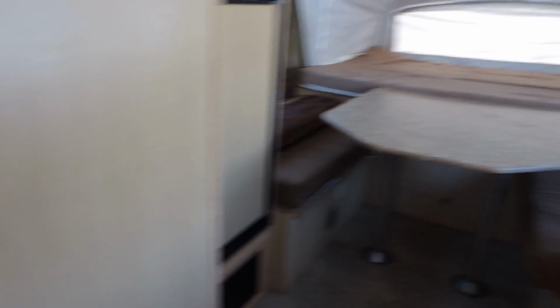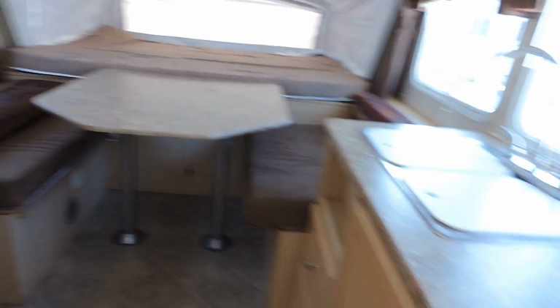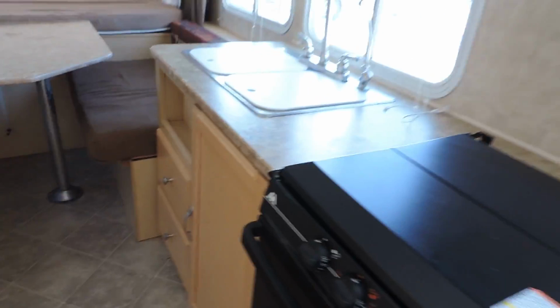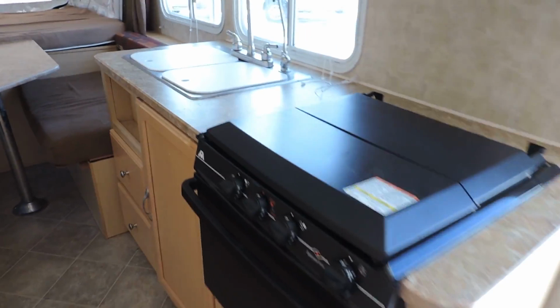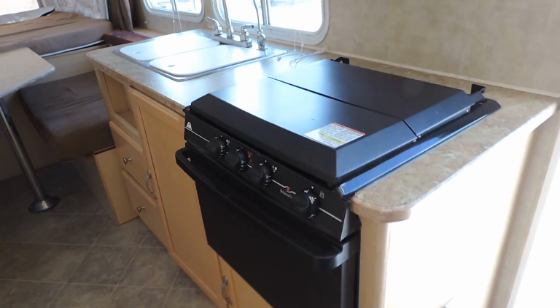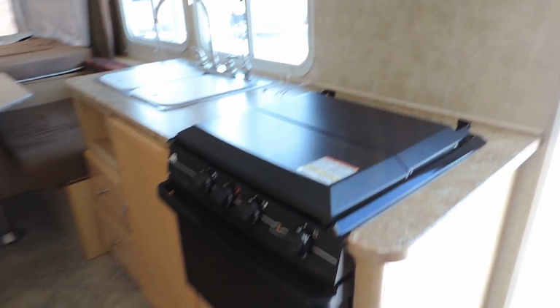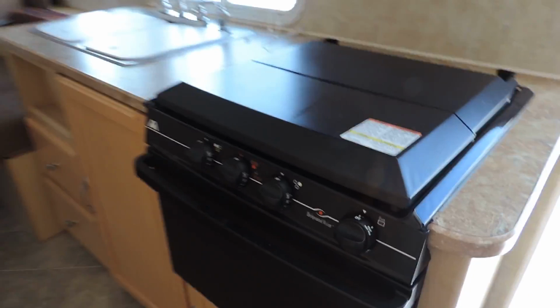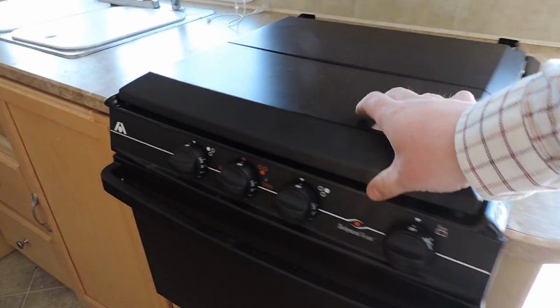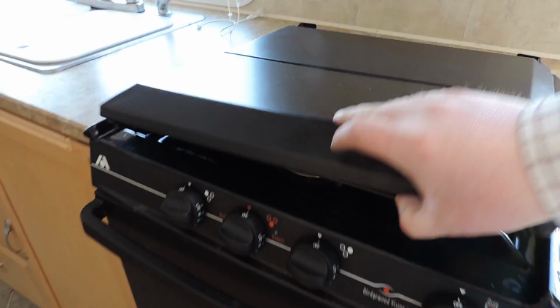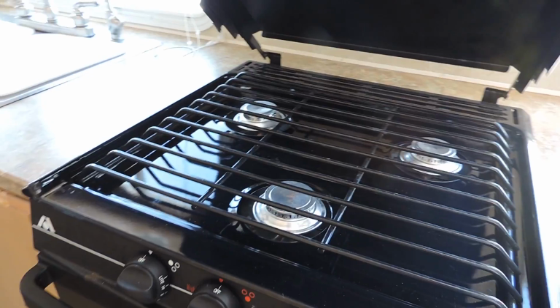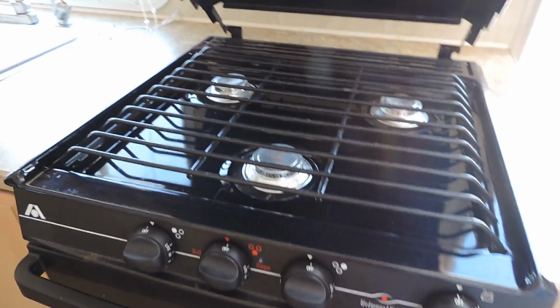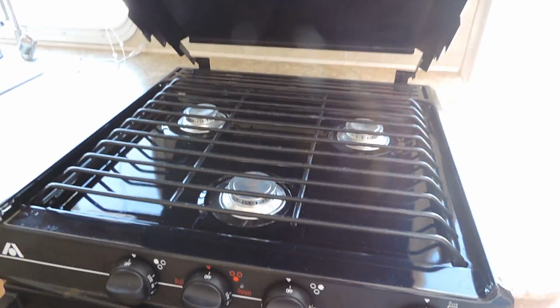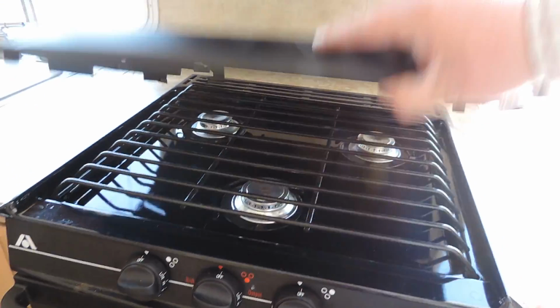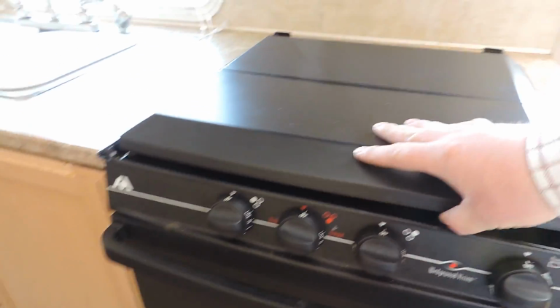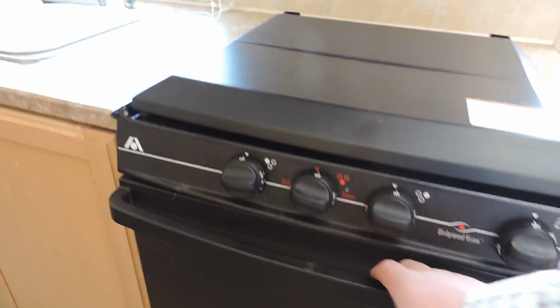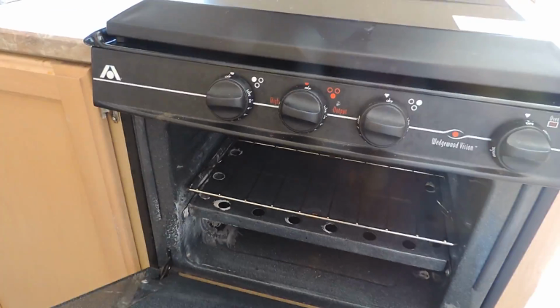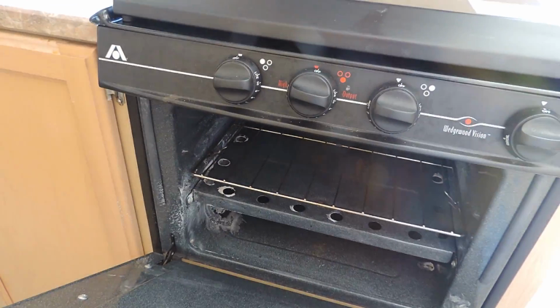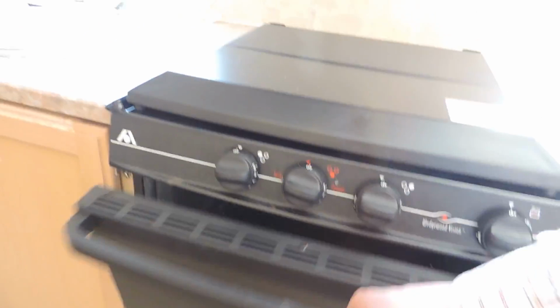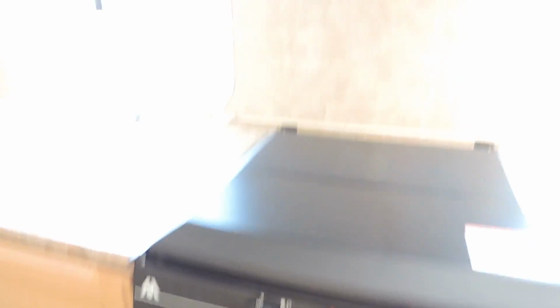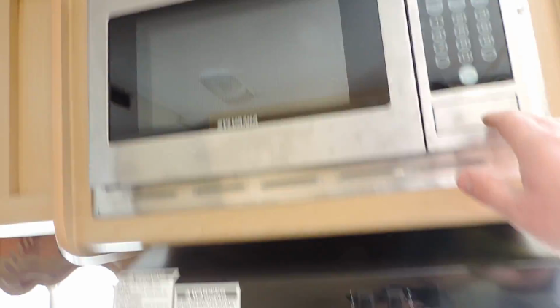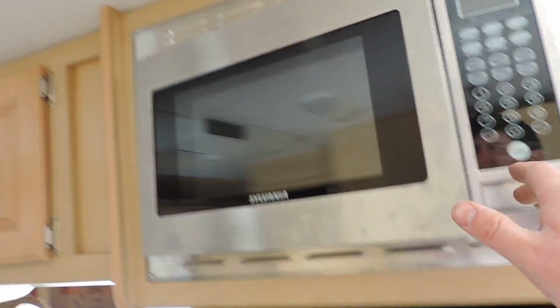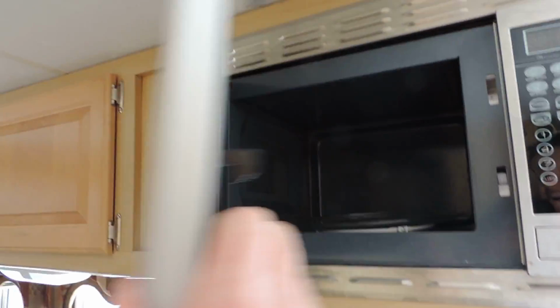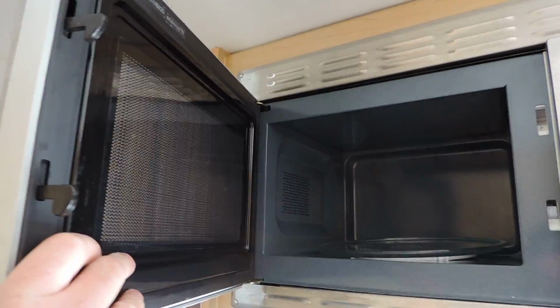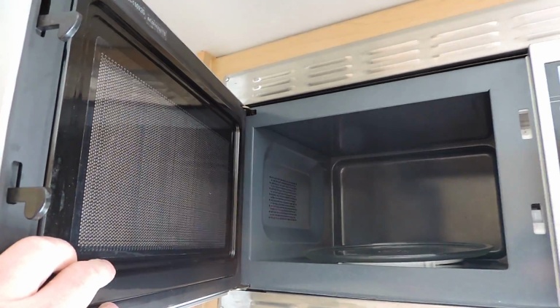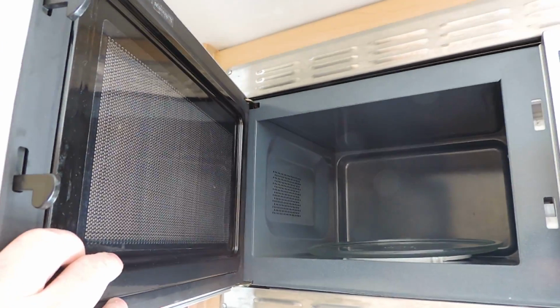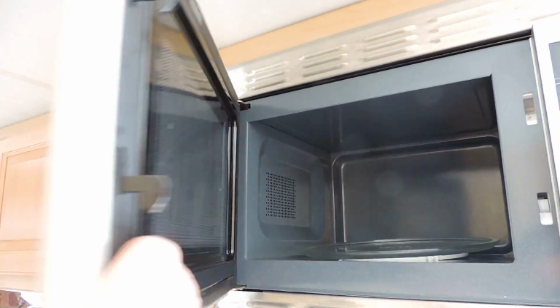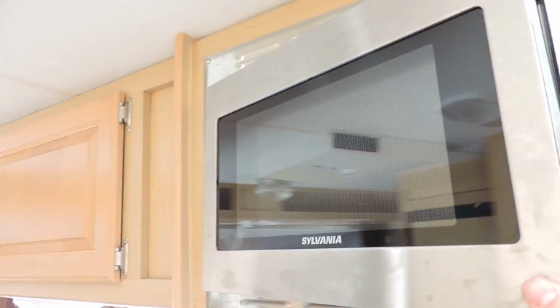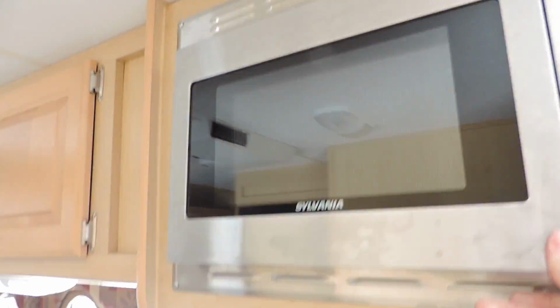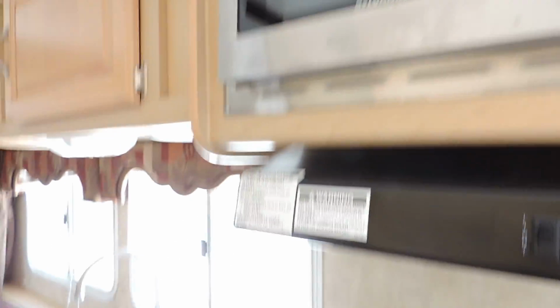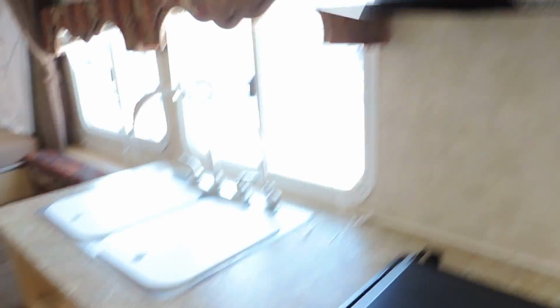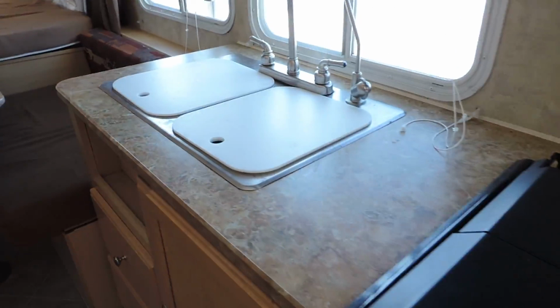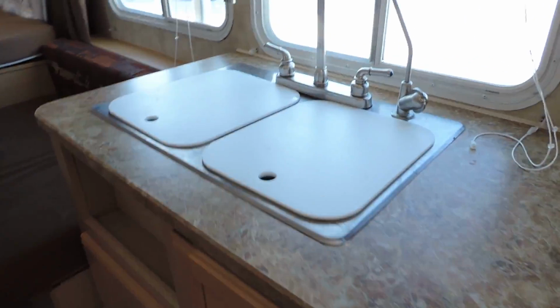On the right is the kitchen. Has a three burner stove that looks like new, an oven, a Sylvania convection oven also in great shape, and a double sink.